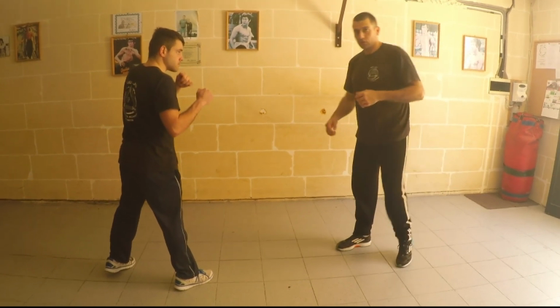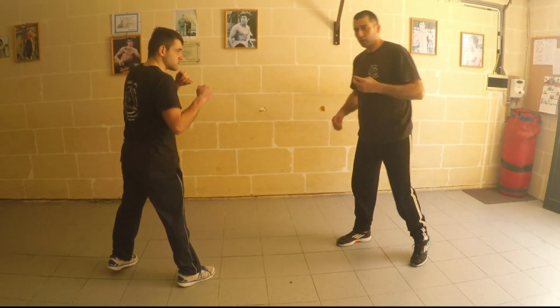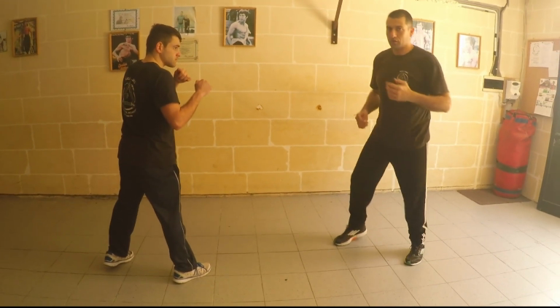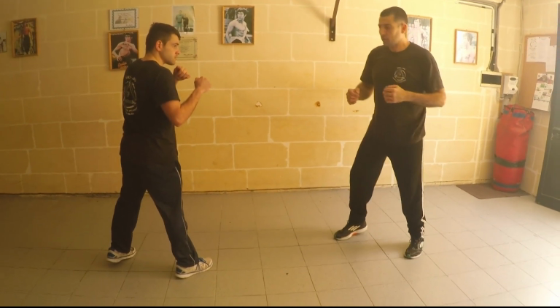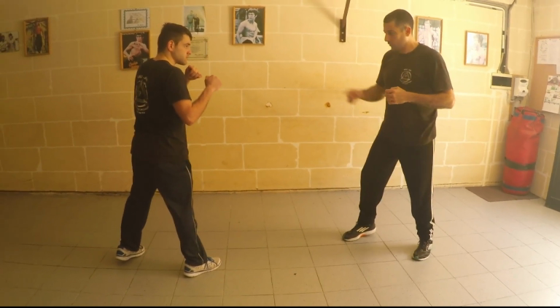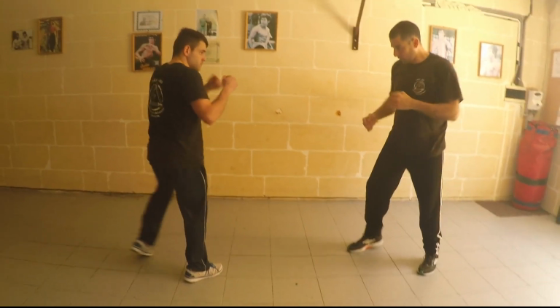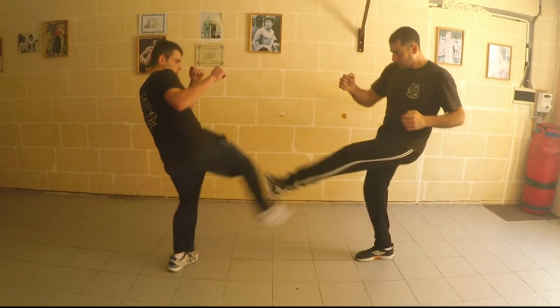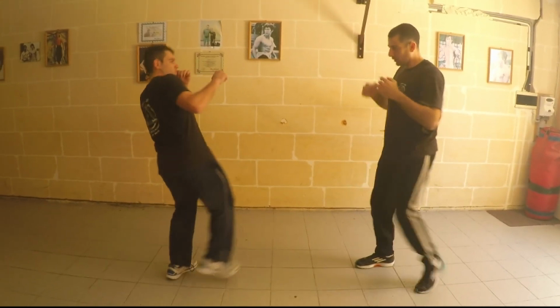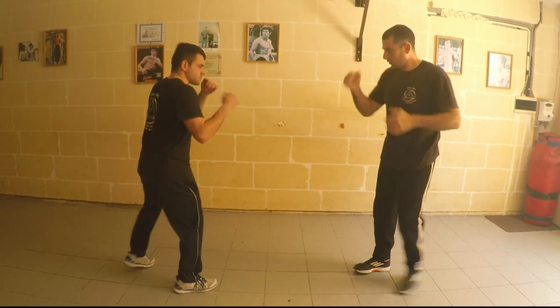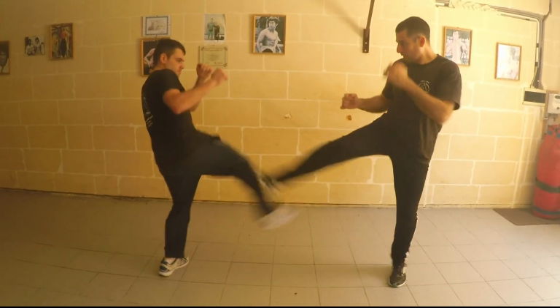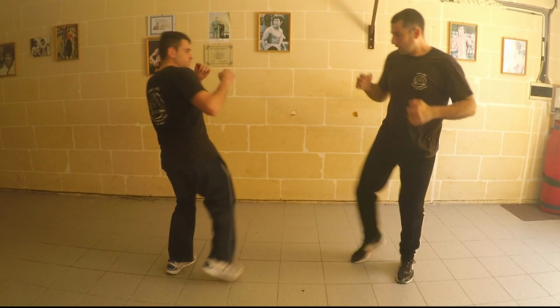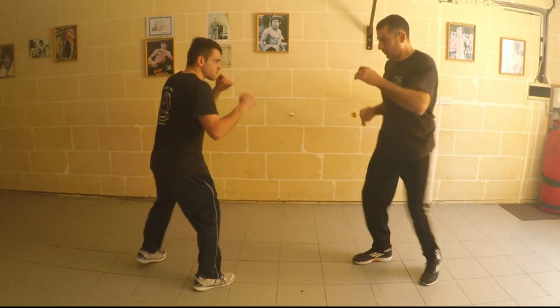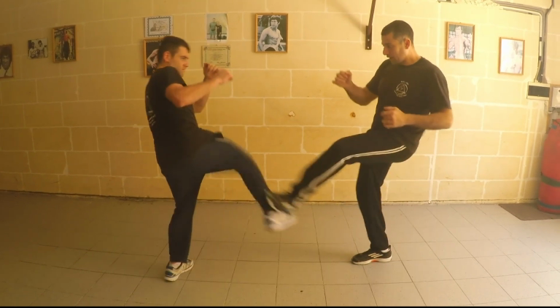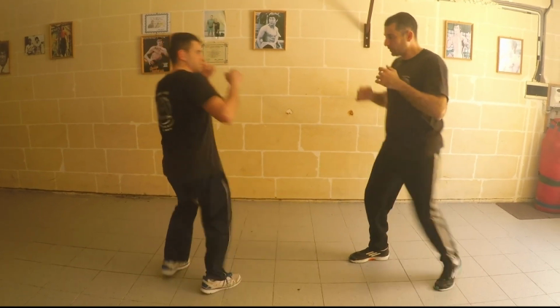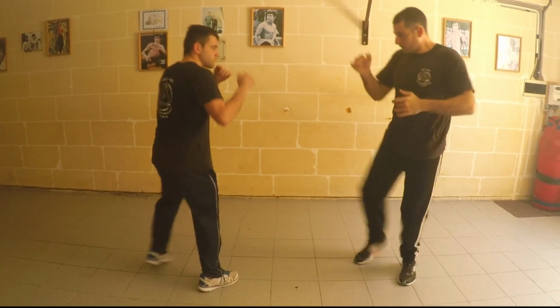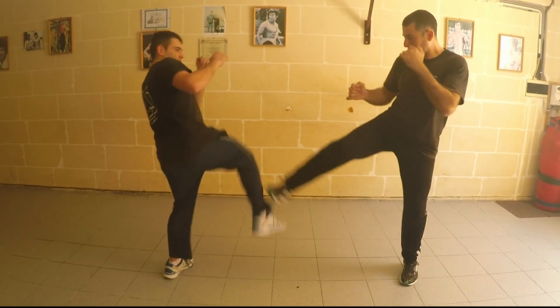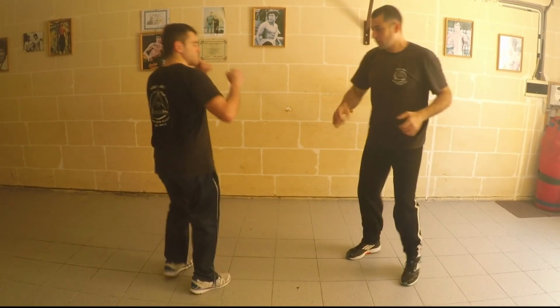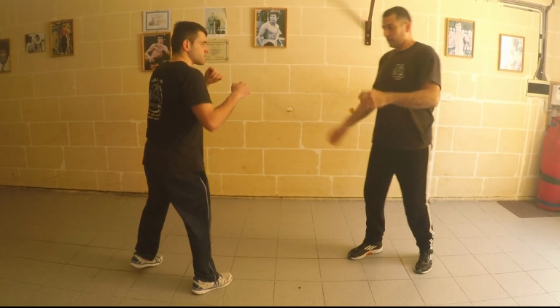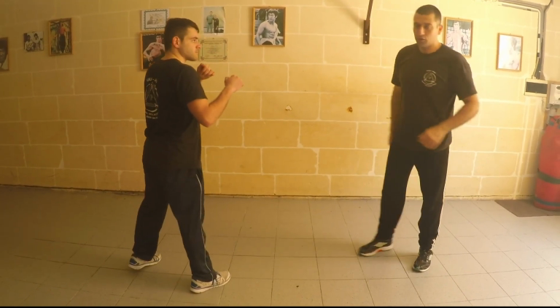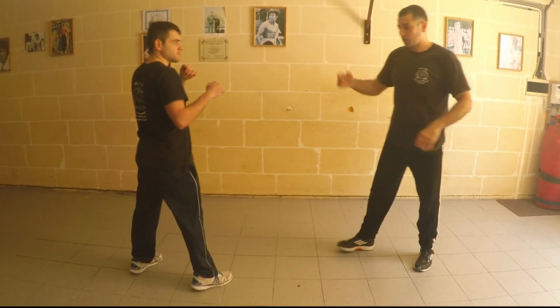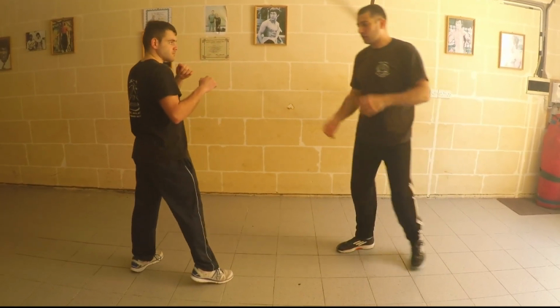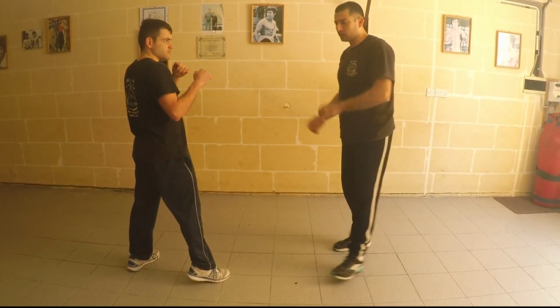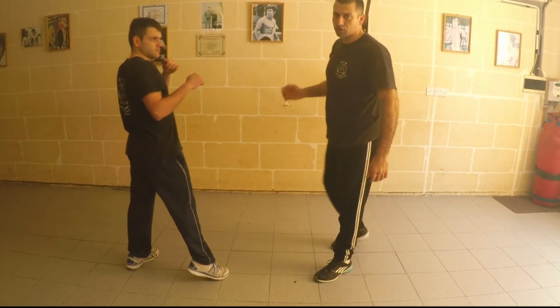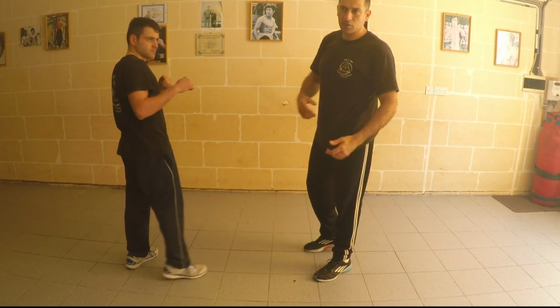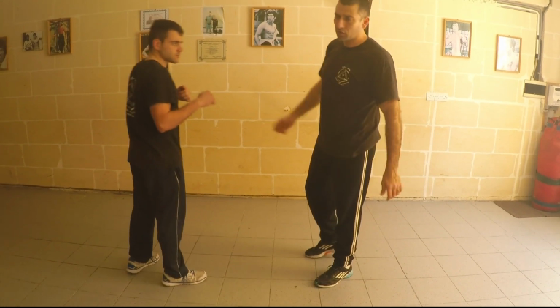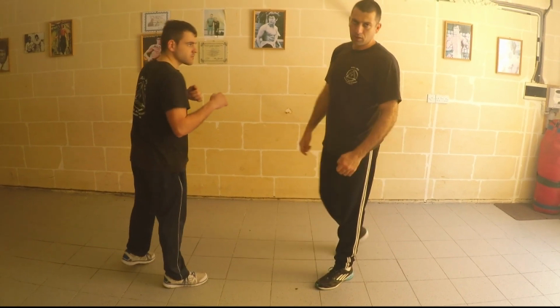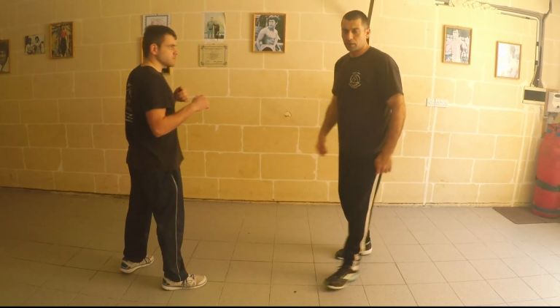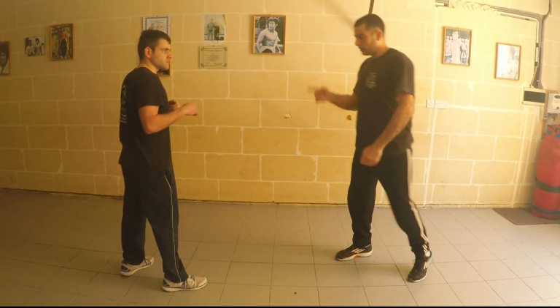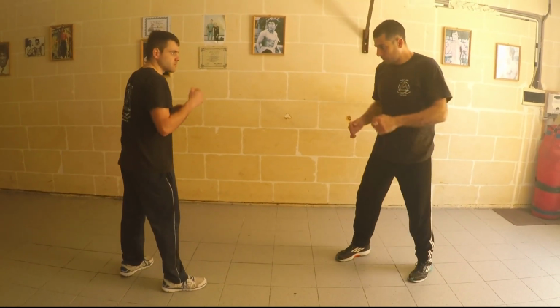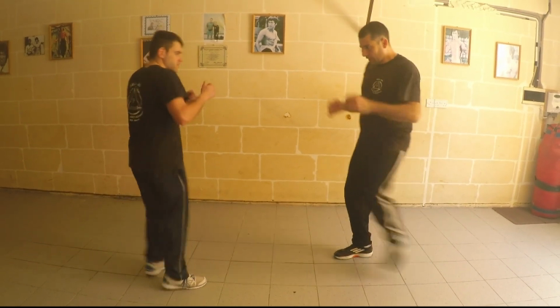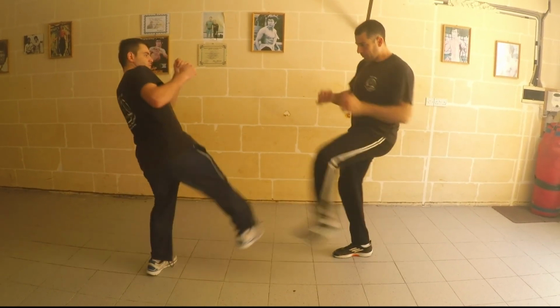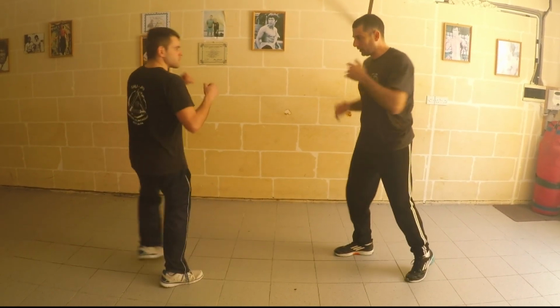Those two are quite easy. So he's coming, I kick. As soon as he lifts his leg, I cannot say if it's a front thrust, front hook, anything — as soon as he's coming up, I kick.